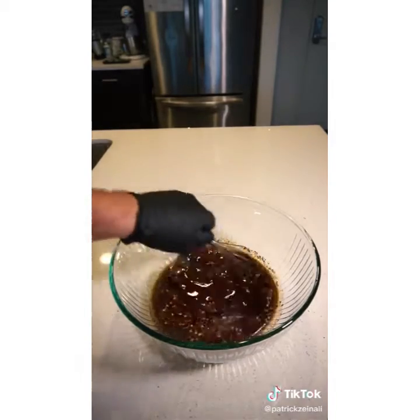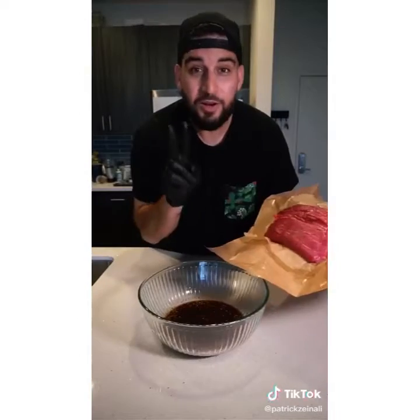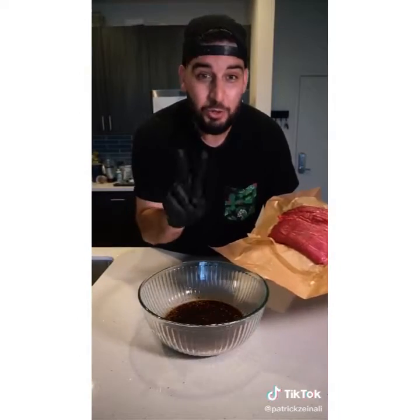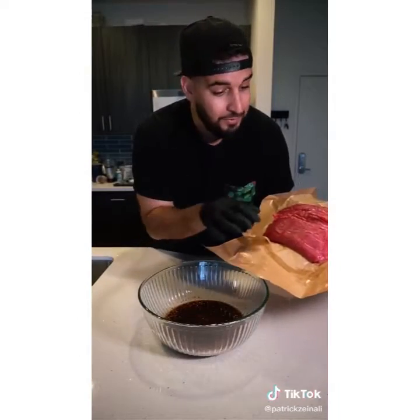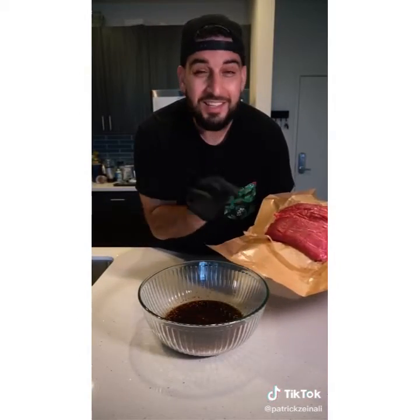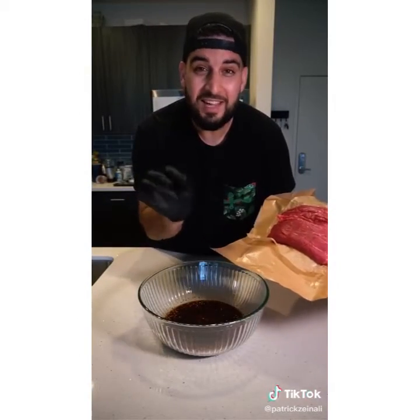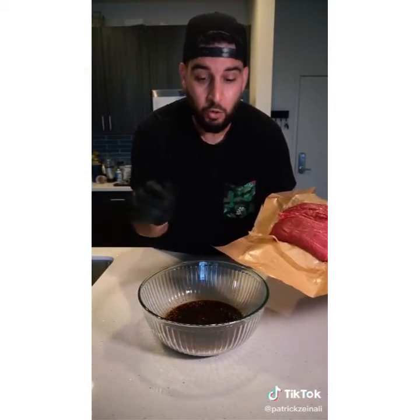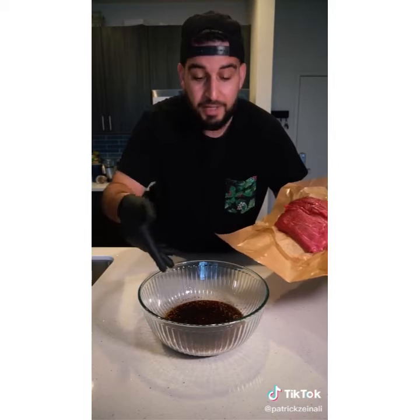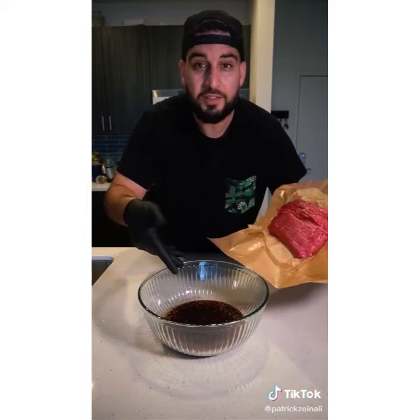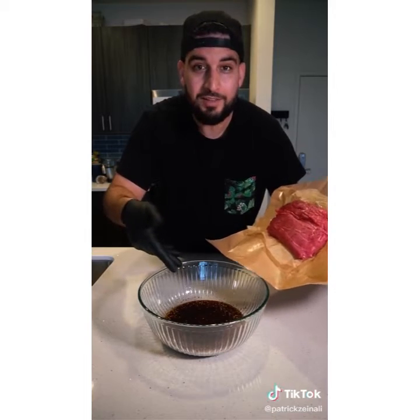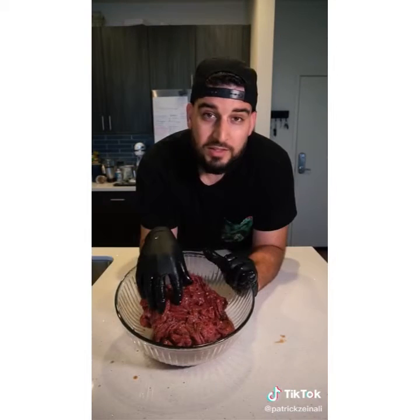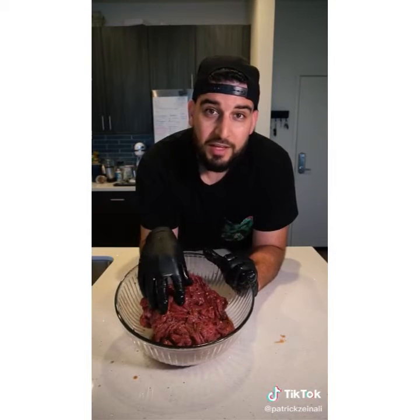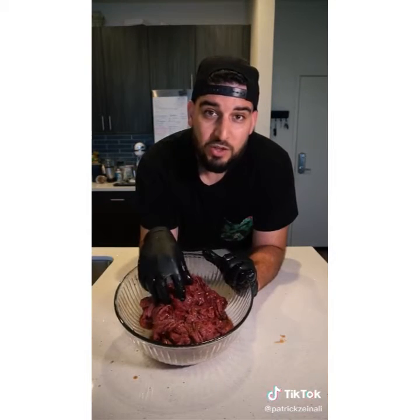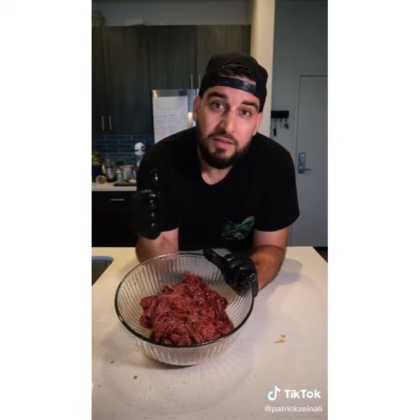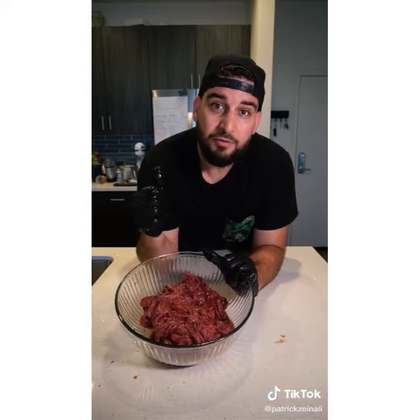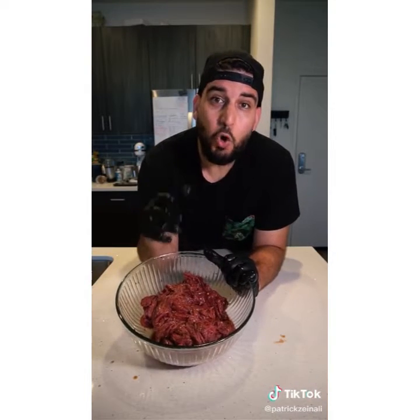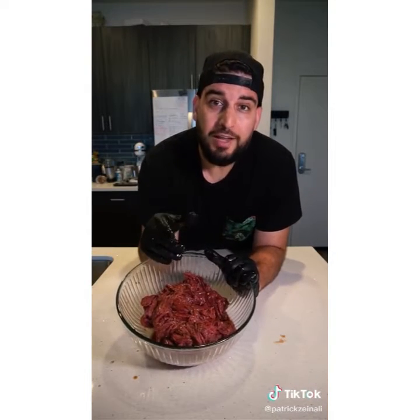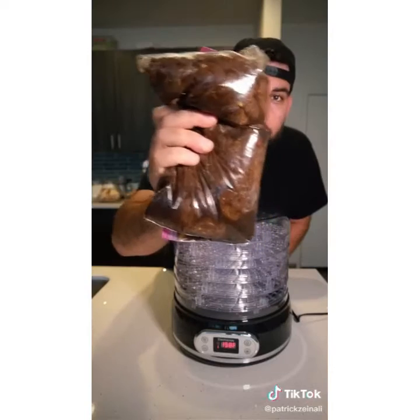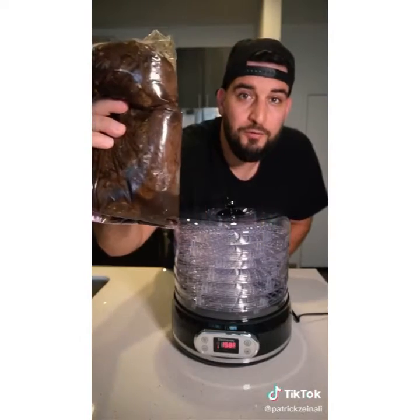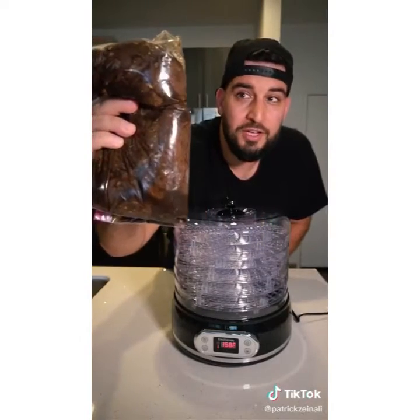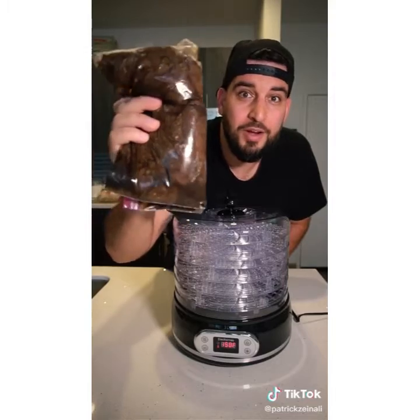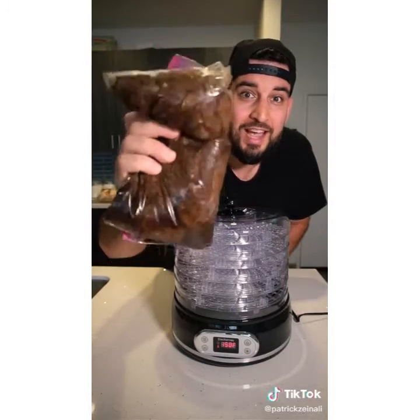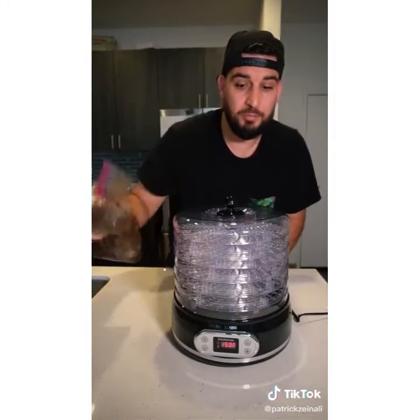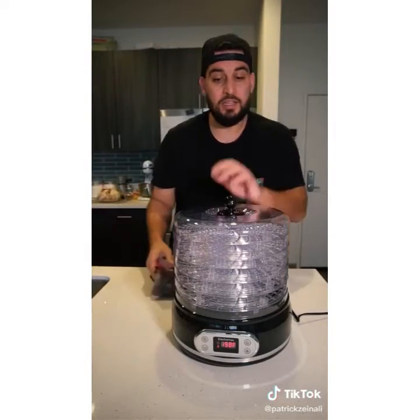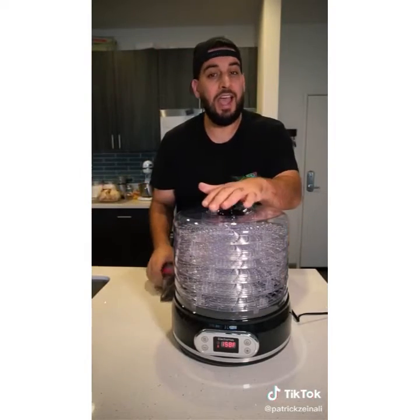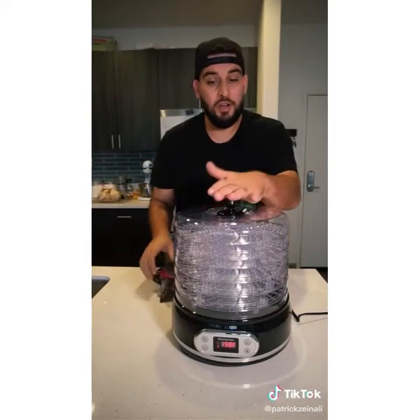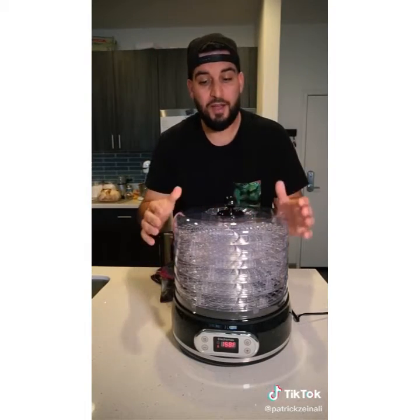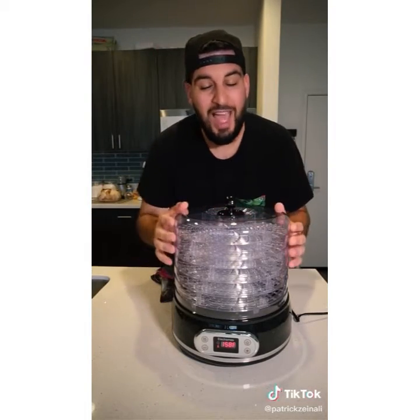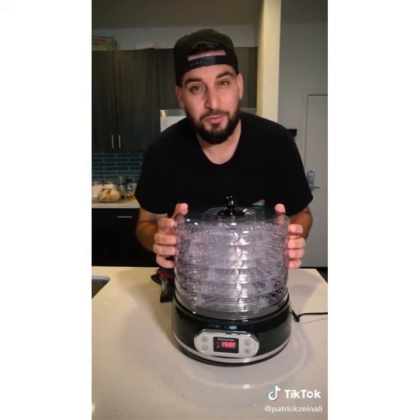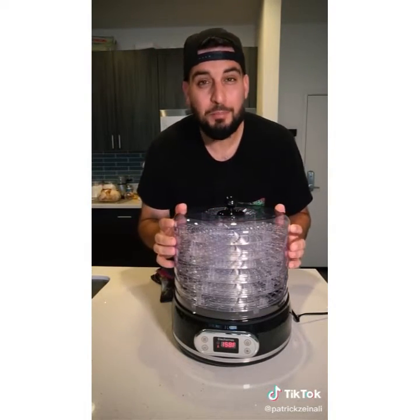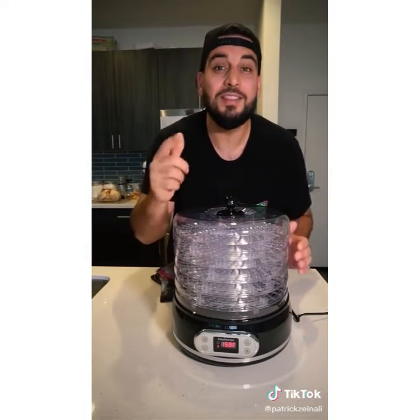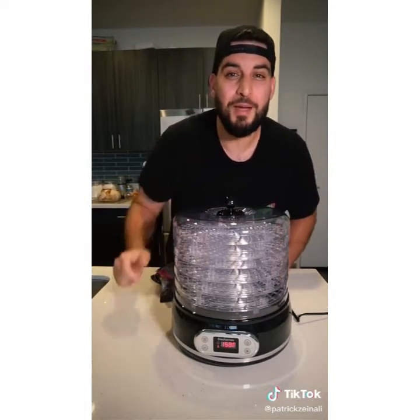Take two pounds of thinly sliced sirloin and mix it with the liquid. Once everything is mixed, leave it in the fridge overnight. 24 hours later we're ready to dehydrate the meat in a dehydrator. I found this on Amazon for 80 bucks.